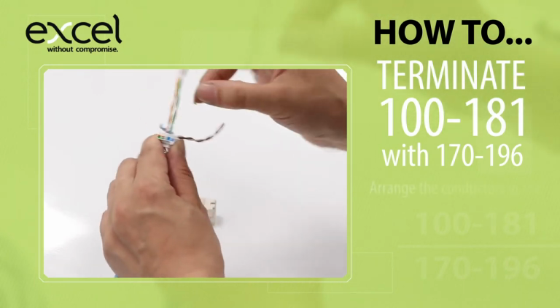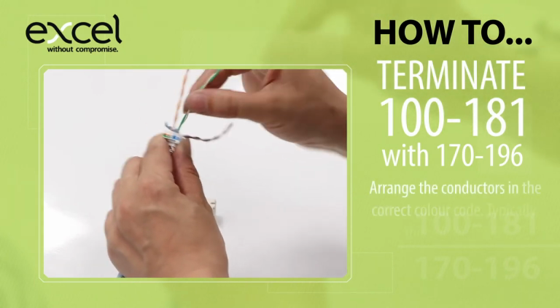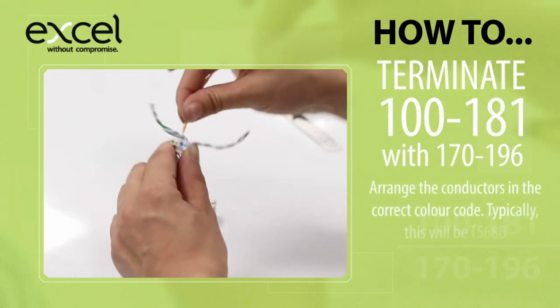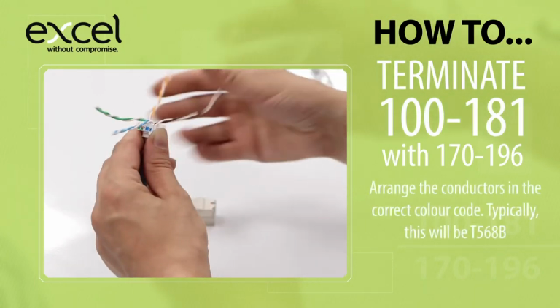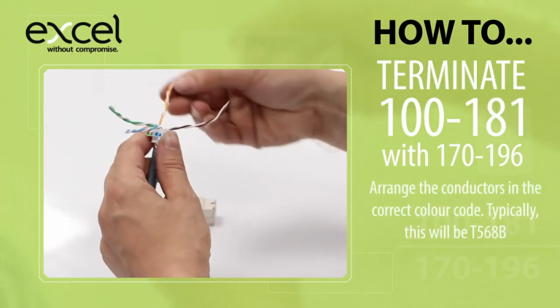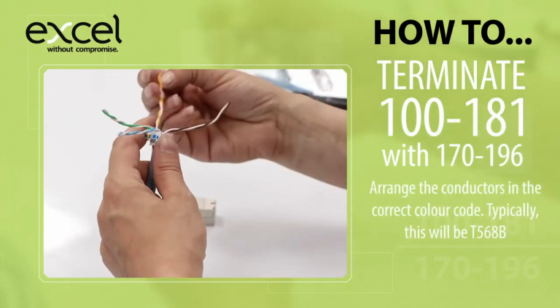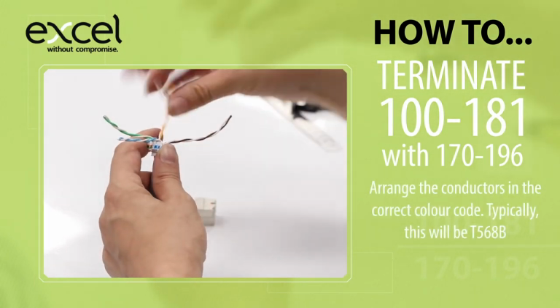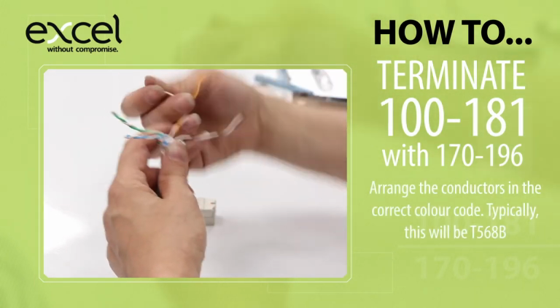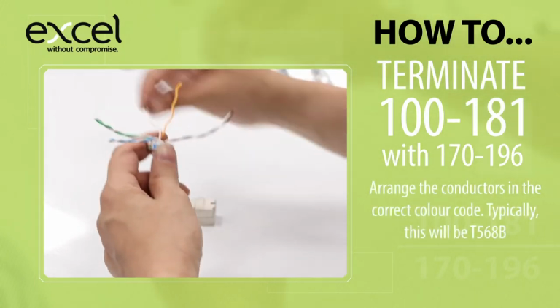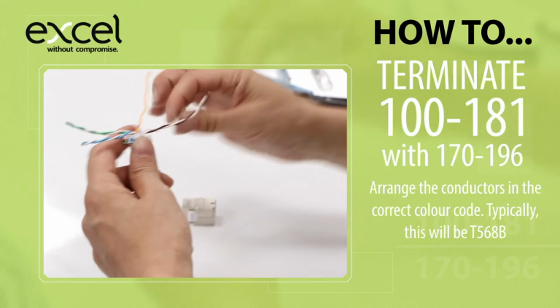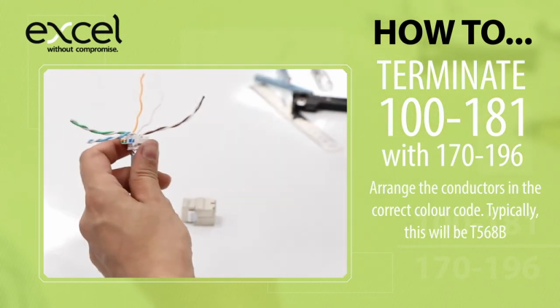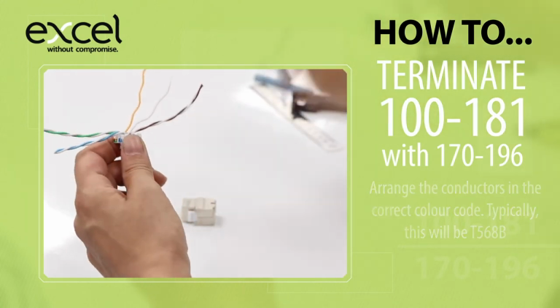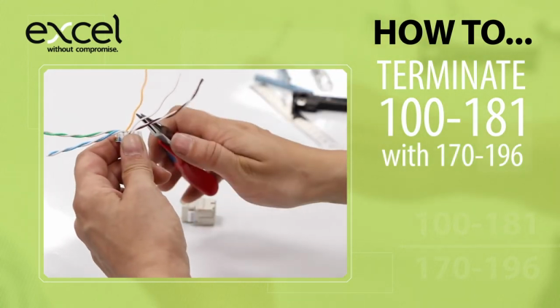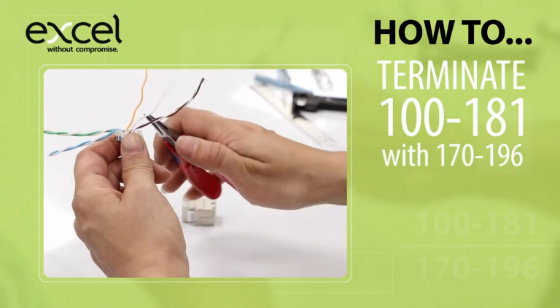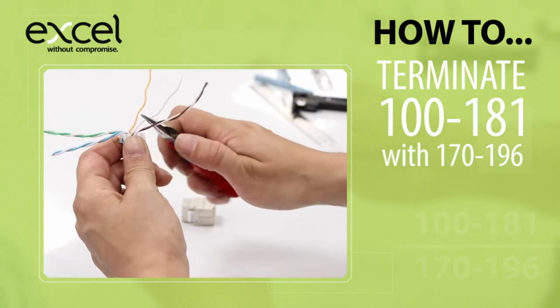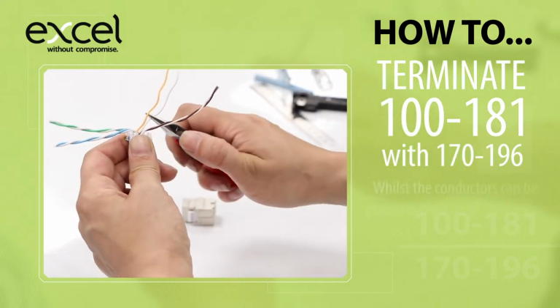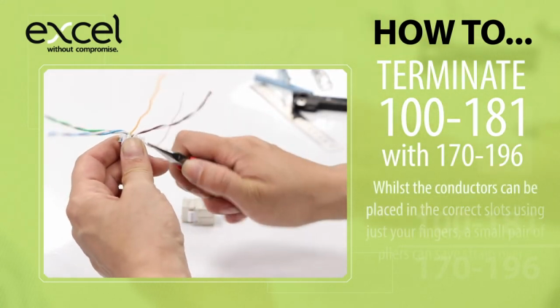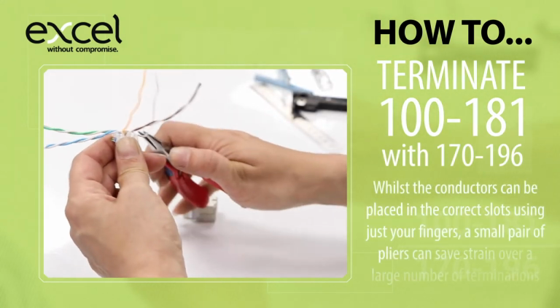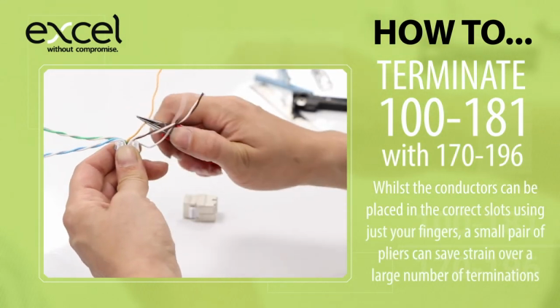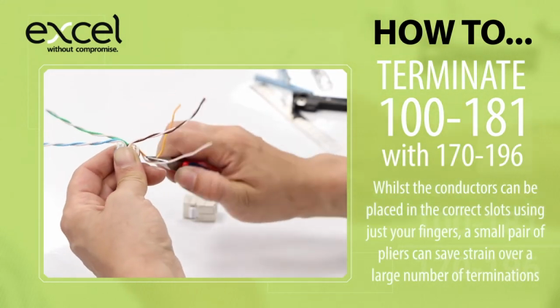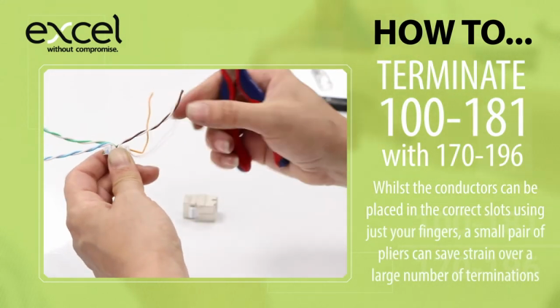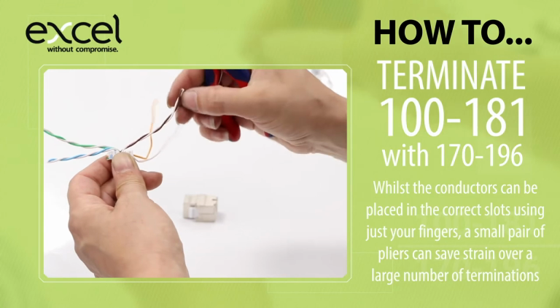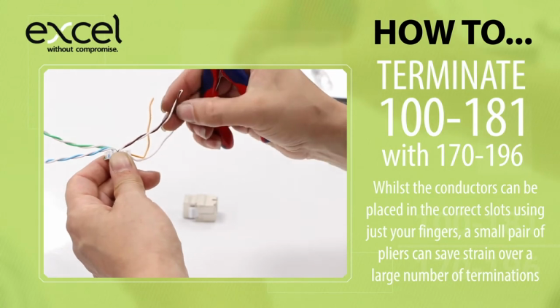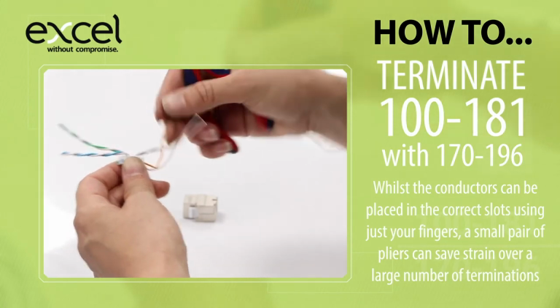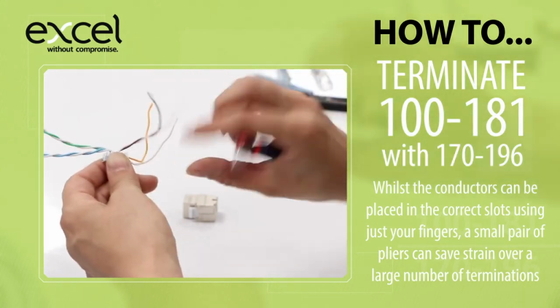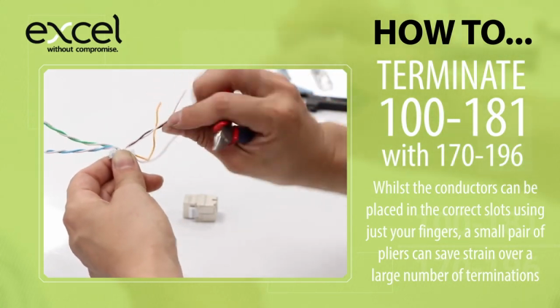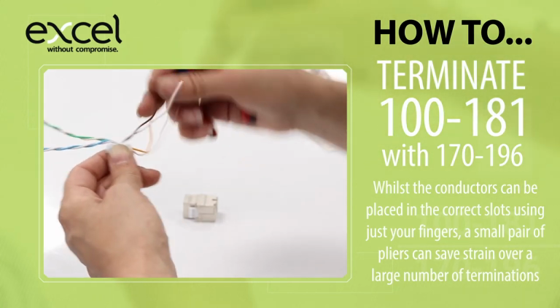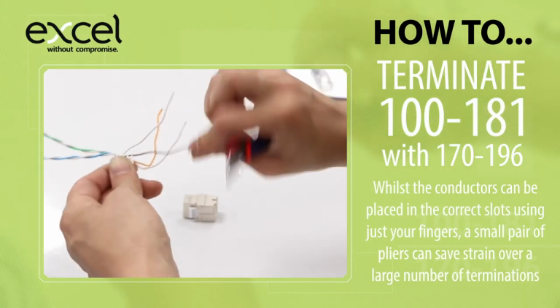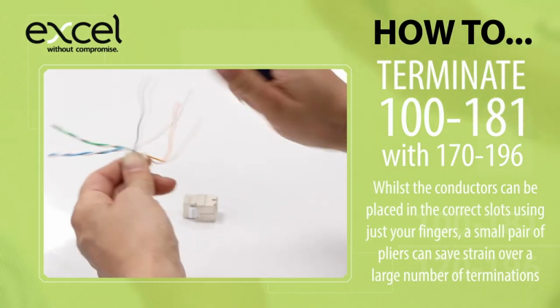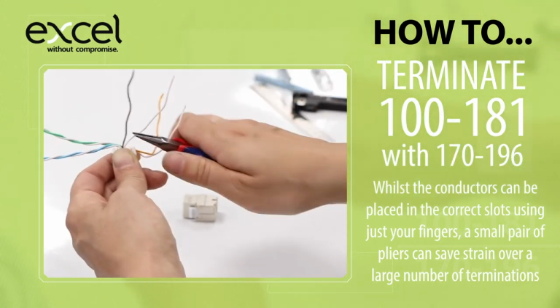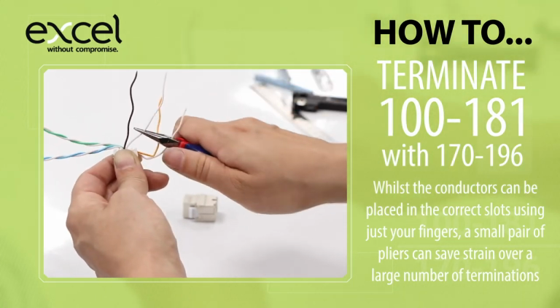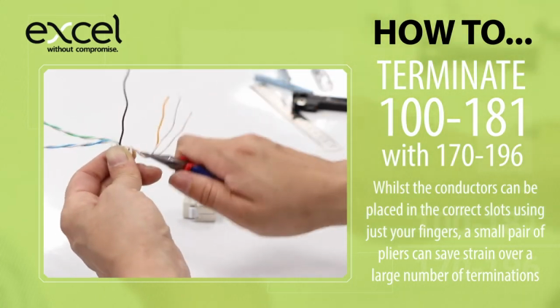Arrange the conductors in the correct colour code — typically this will be T568B. While the conductors can be placed in the correct slots using just your fingers, a small pair of pliers can save strain over a large number of terminations.